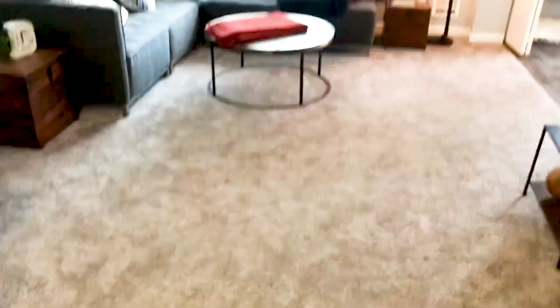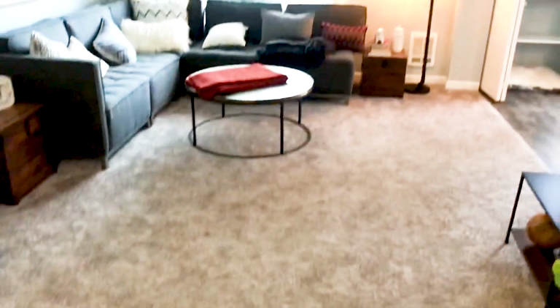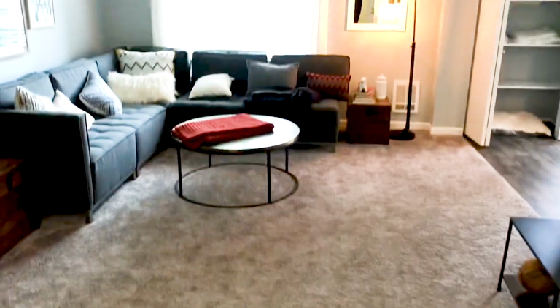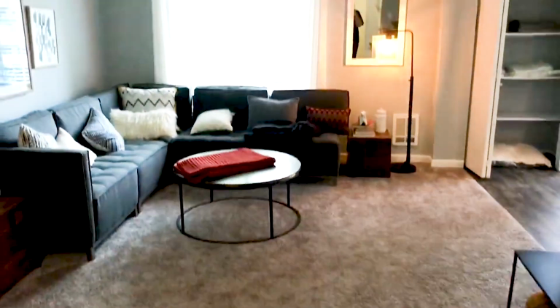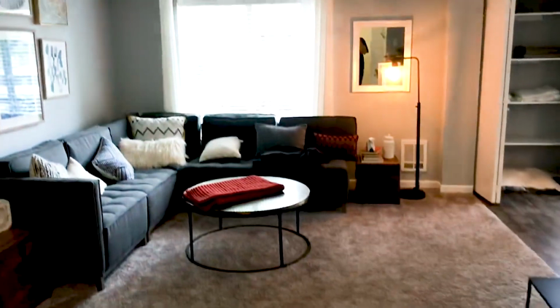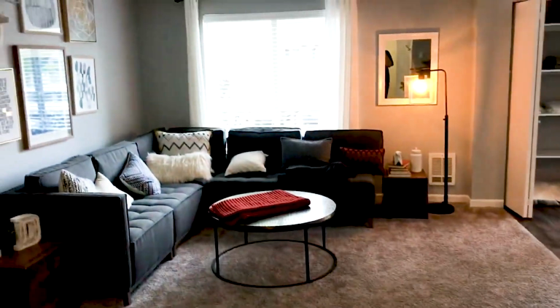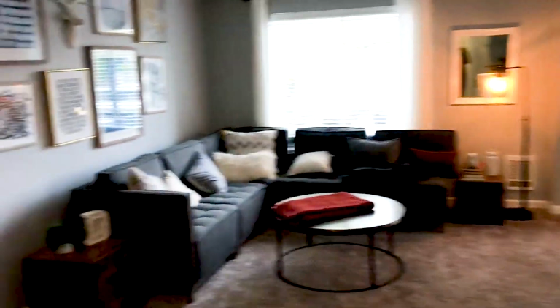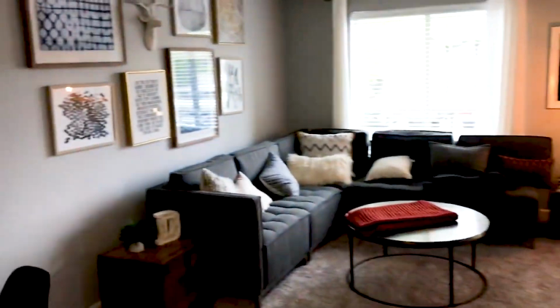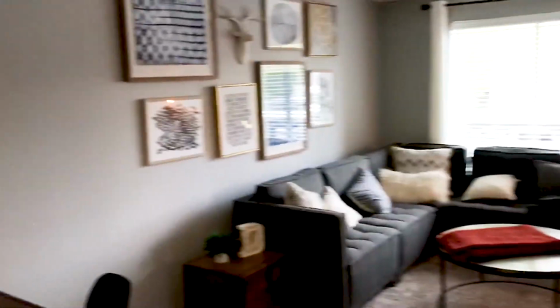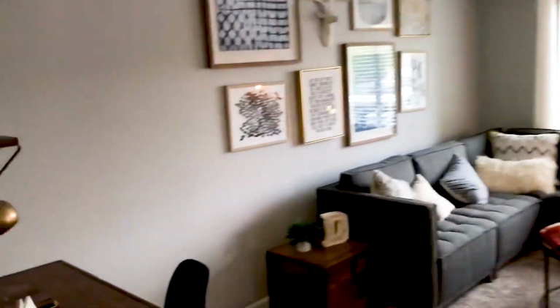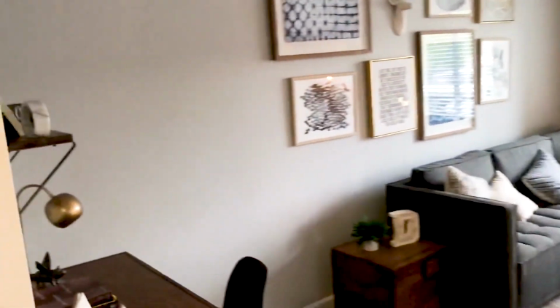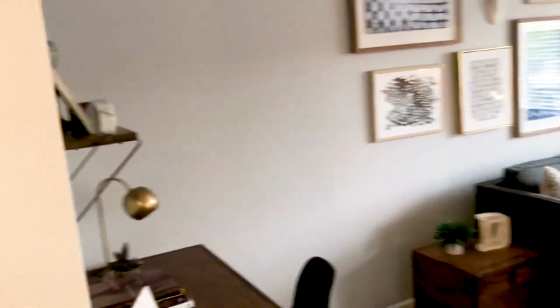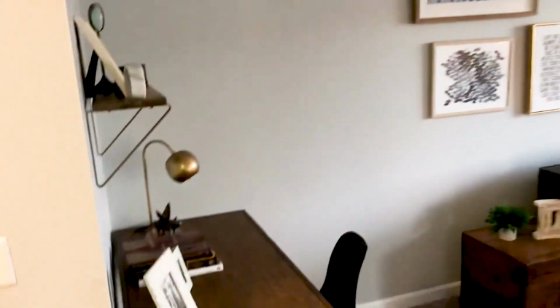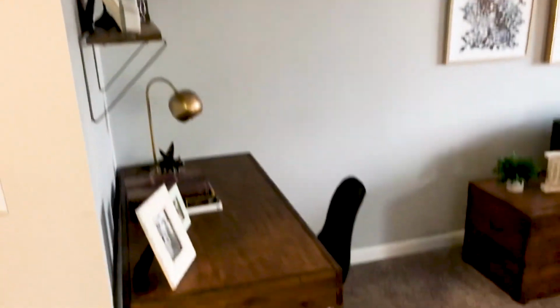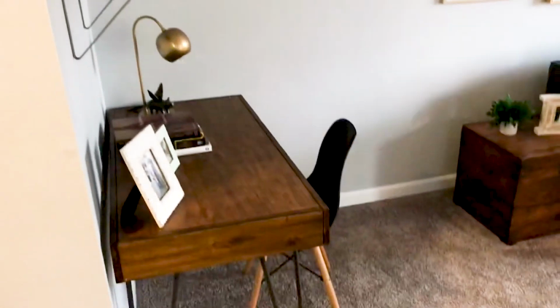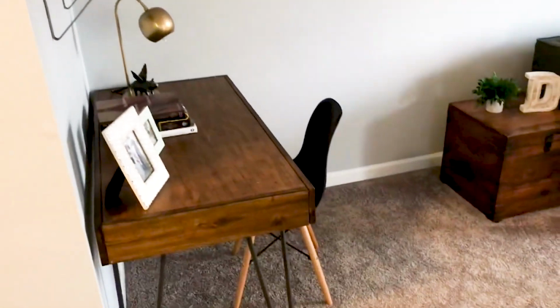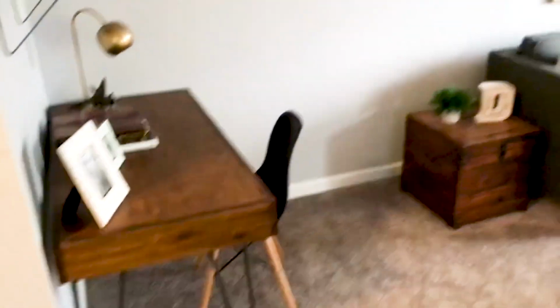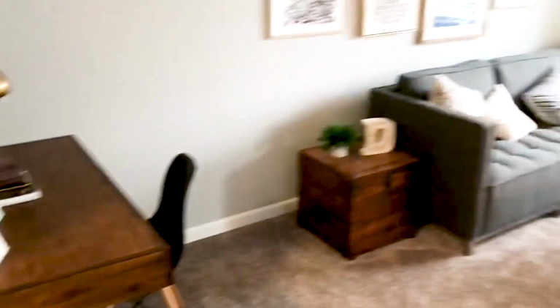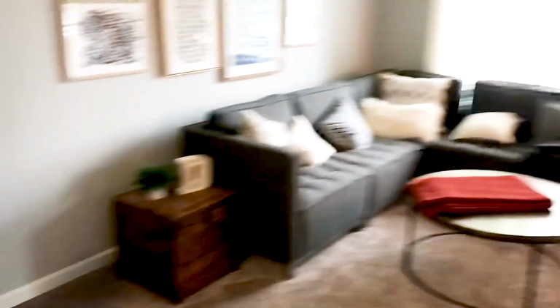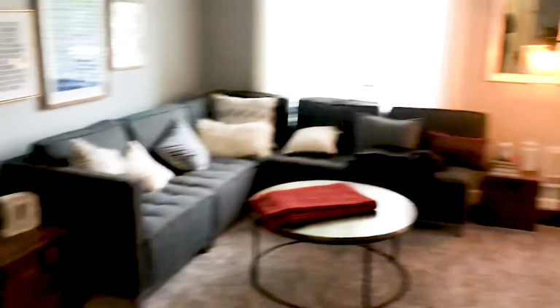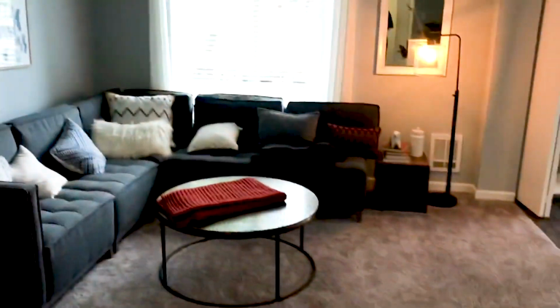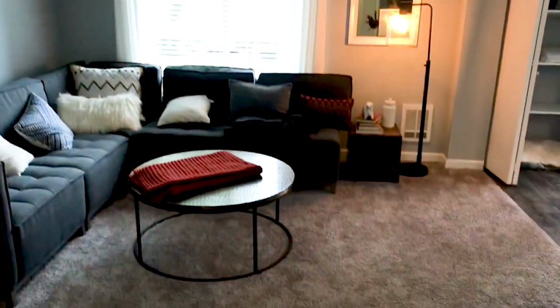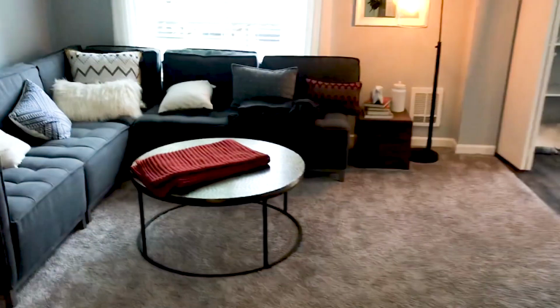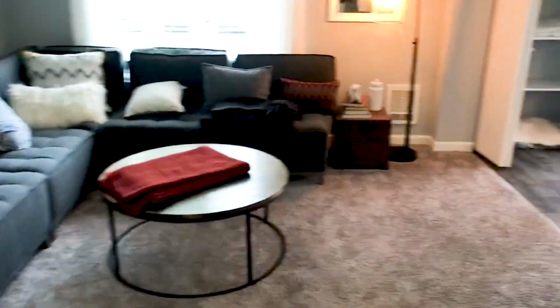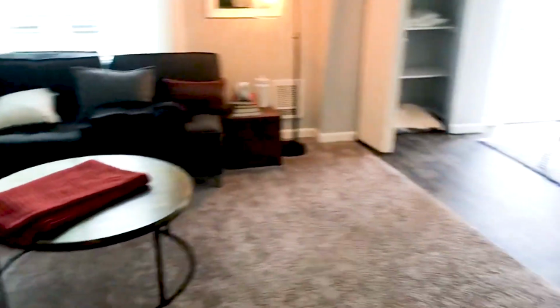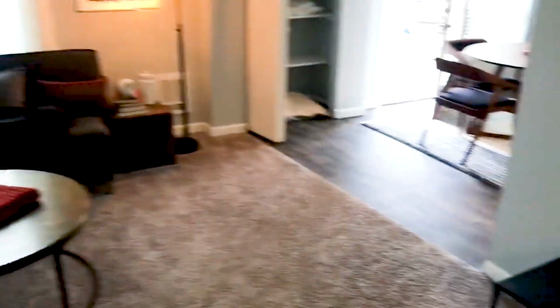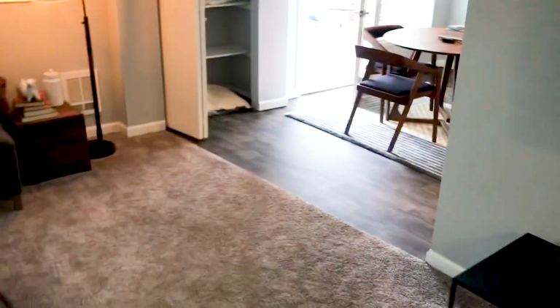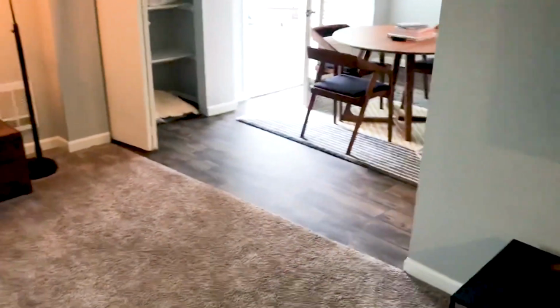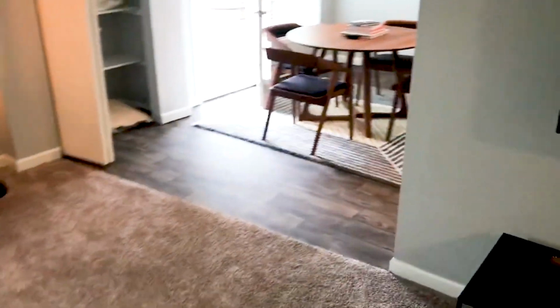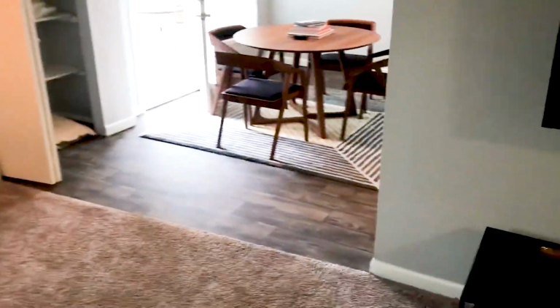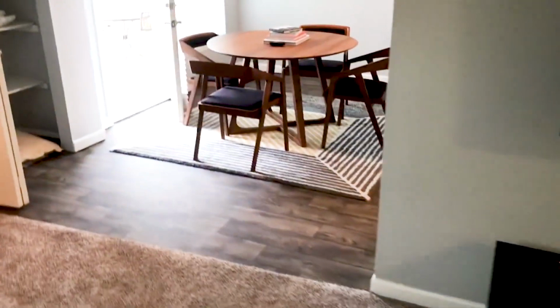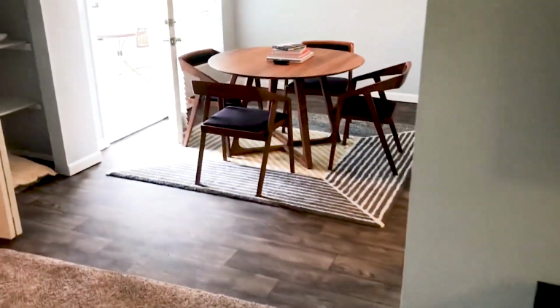The living room is more than large enough for your big sectional couch, as well as a nice little home office area as well. As you can see, we get lots of natural light. It flows beautifully into the dining room.